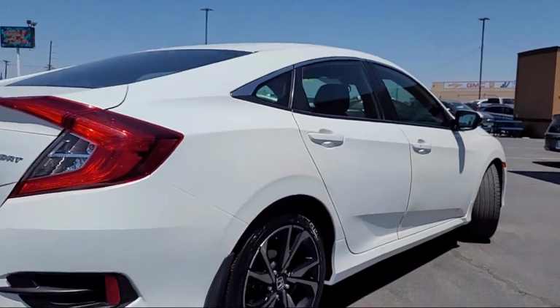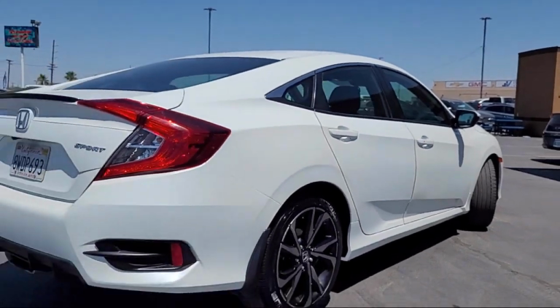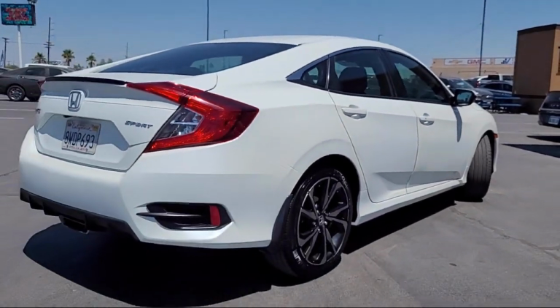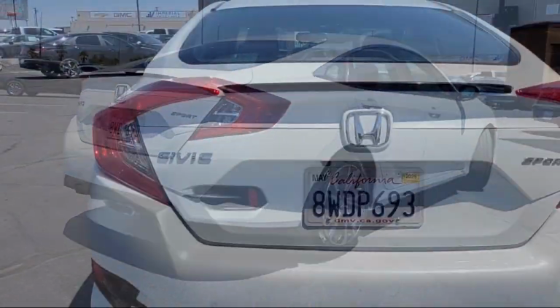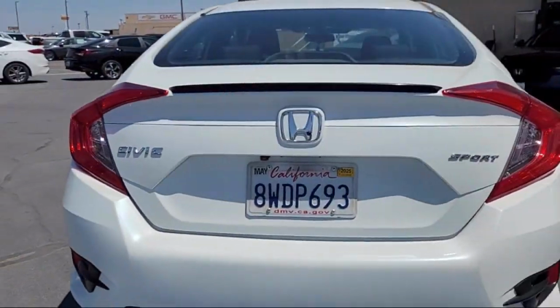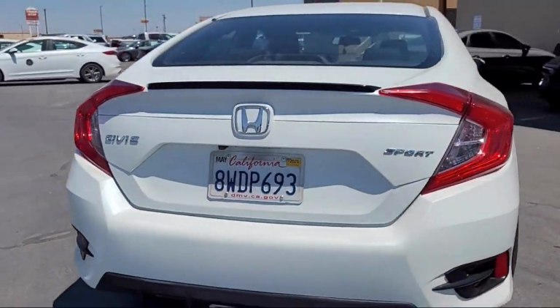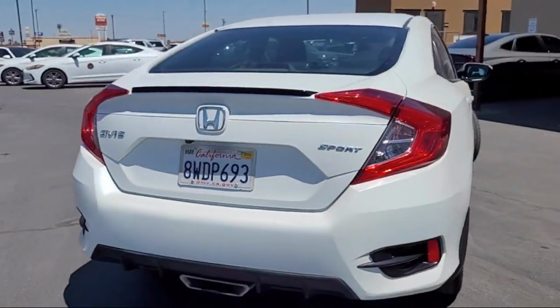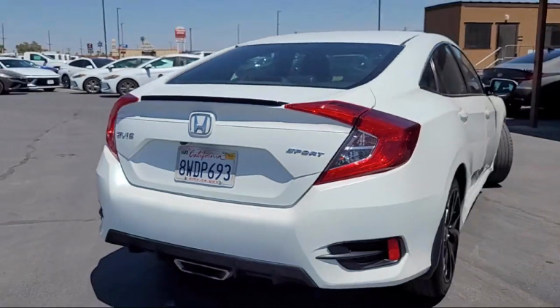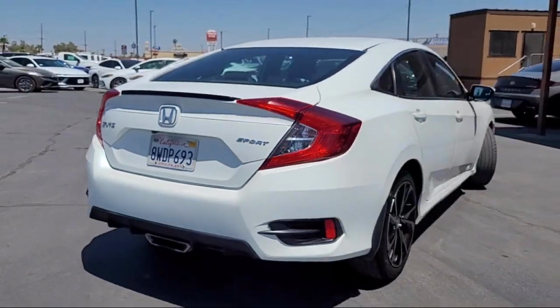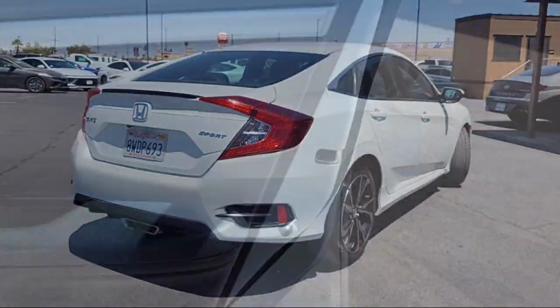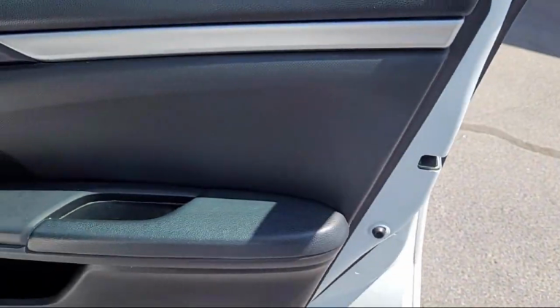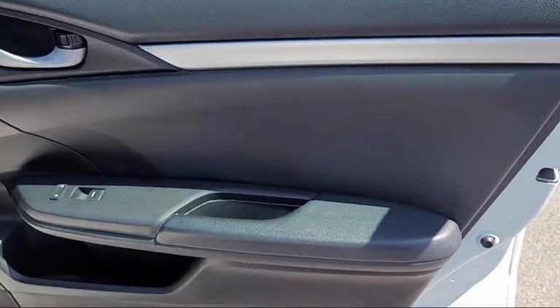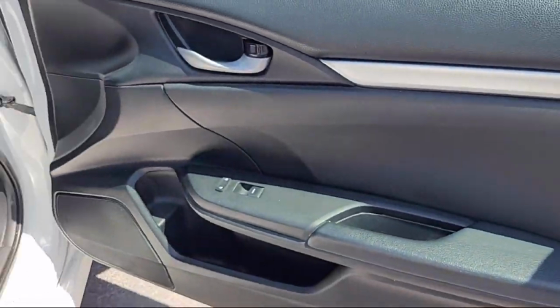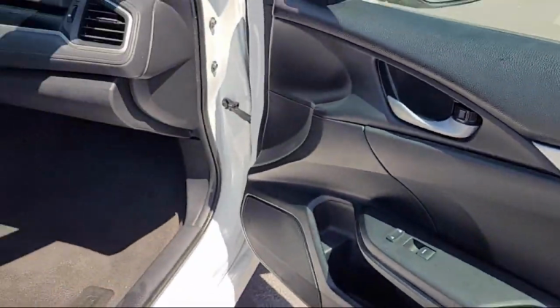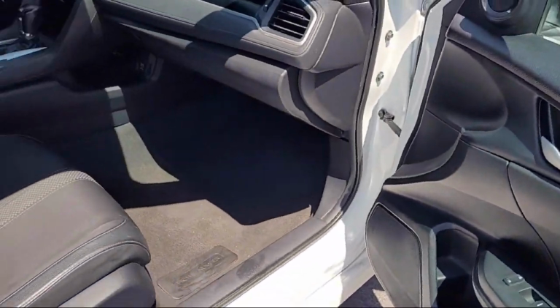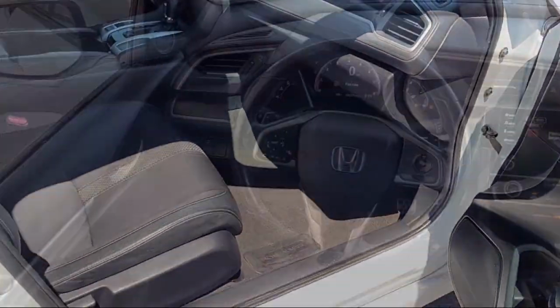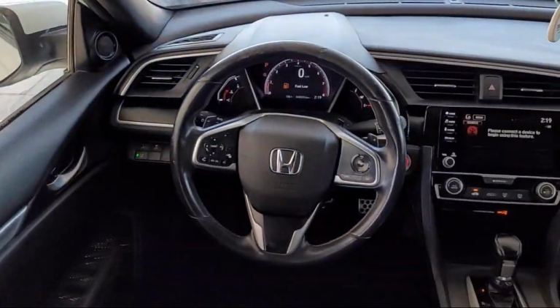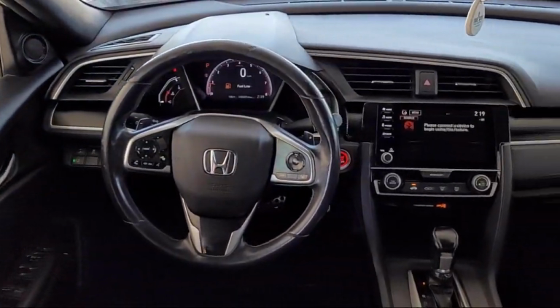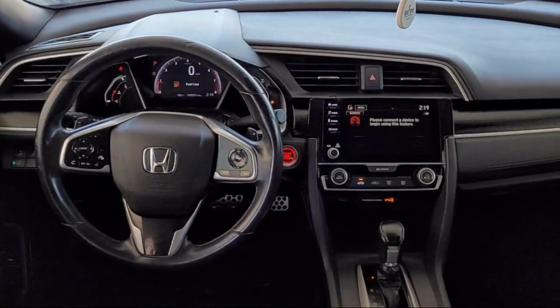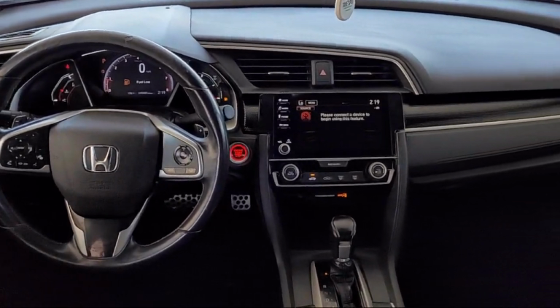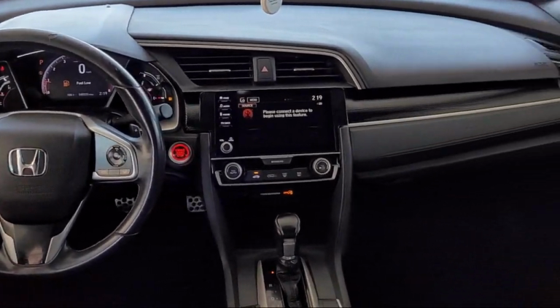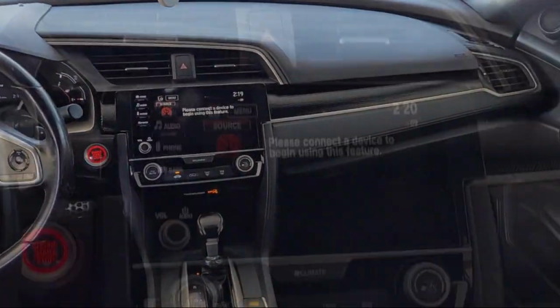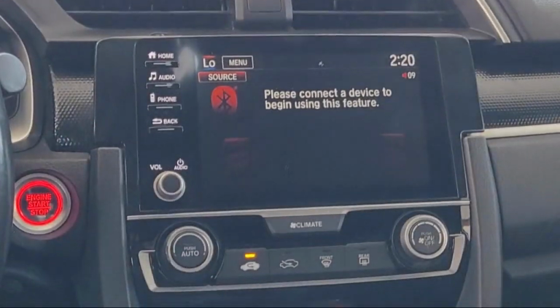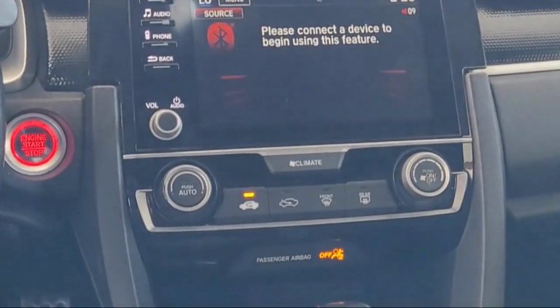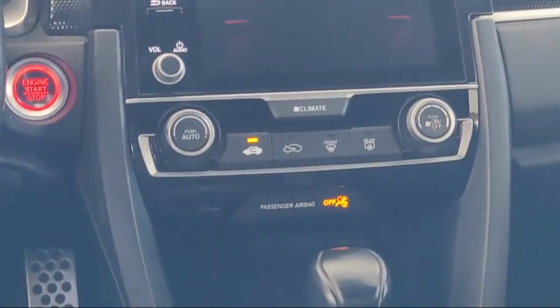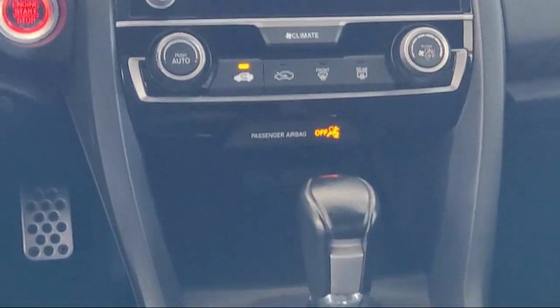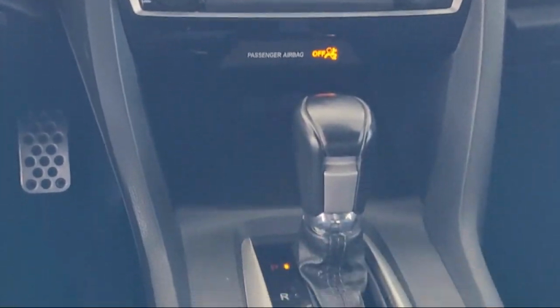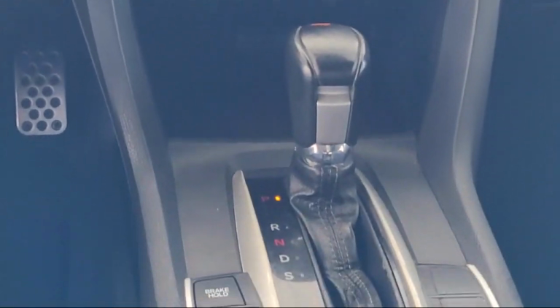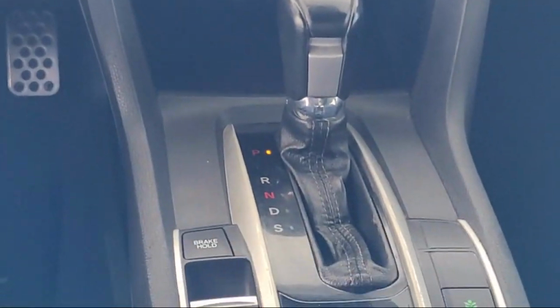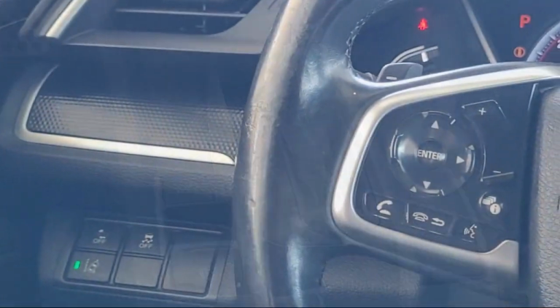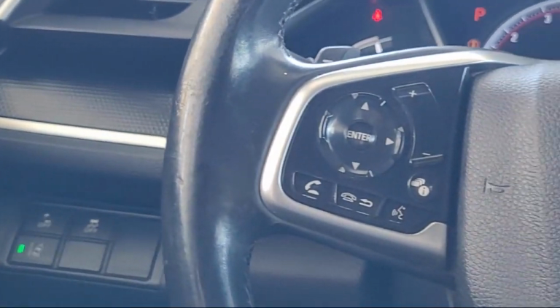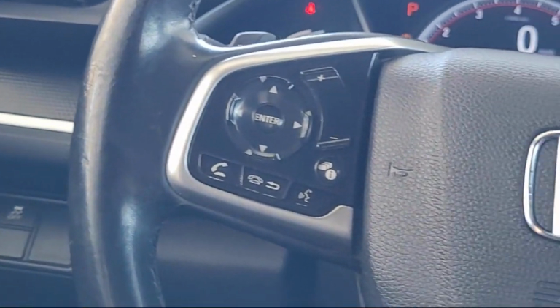Steering wheel controls, rear spoiler, alloy wheels, electronic stability control, auto high beam headlamp control, keyless entry, outside temperature display, and has less than 45,000 miles on the odometer.